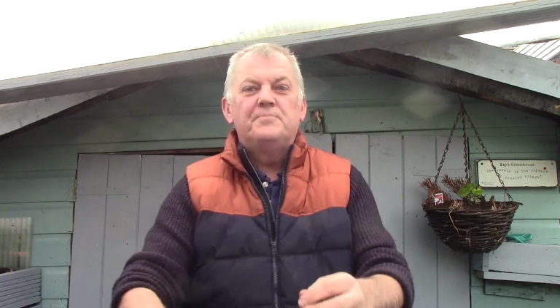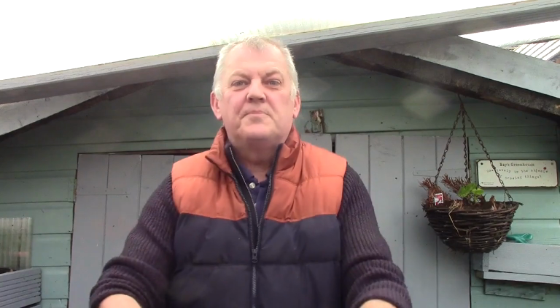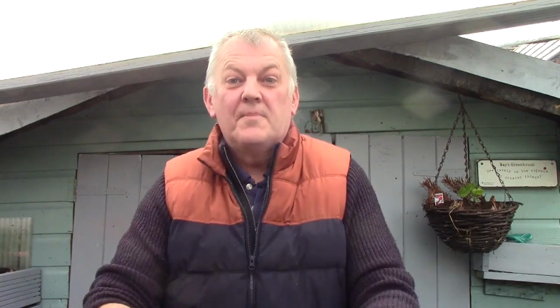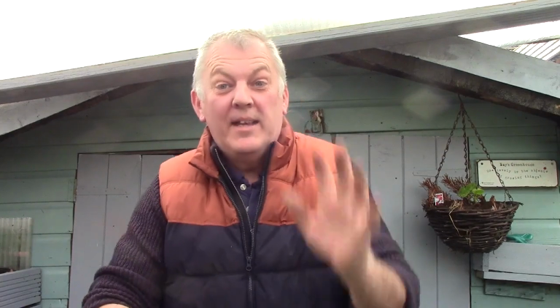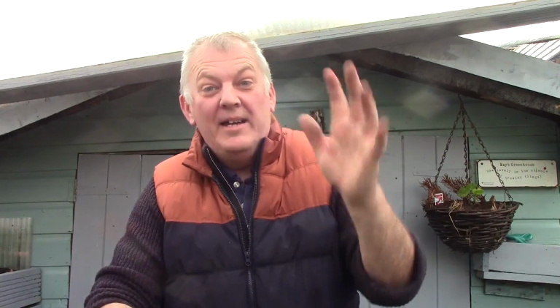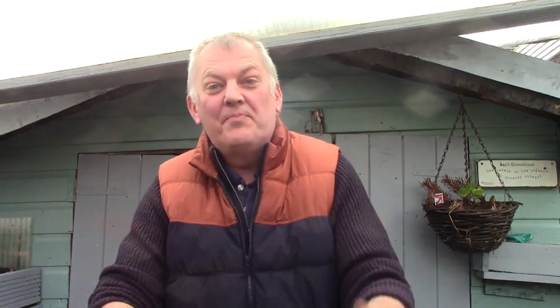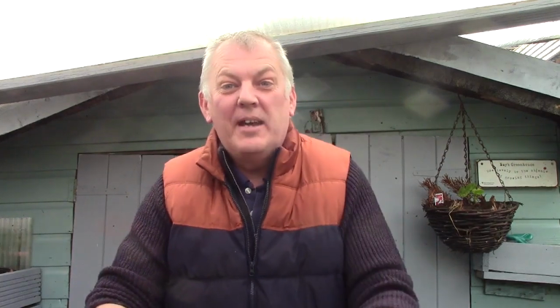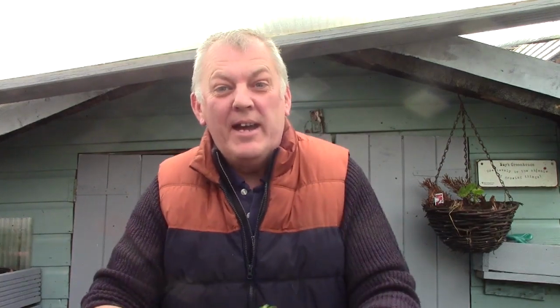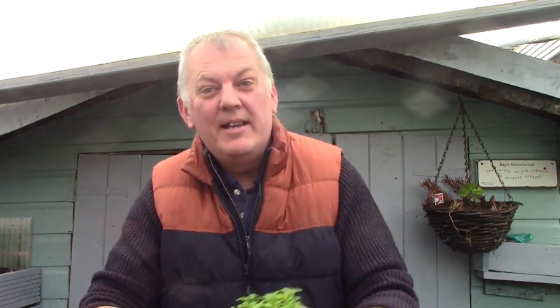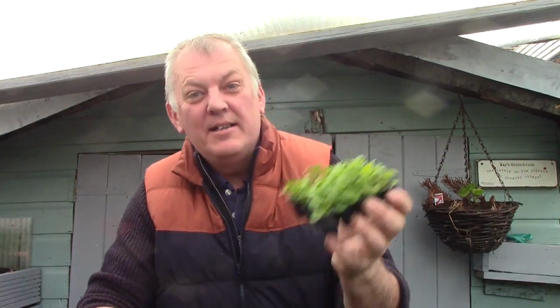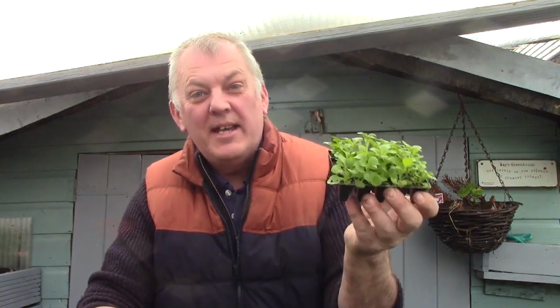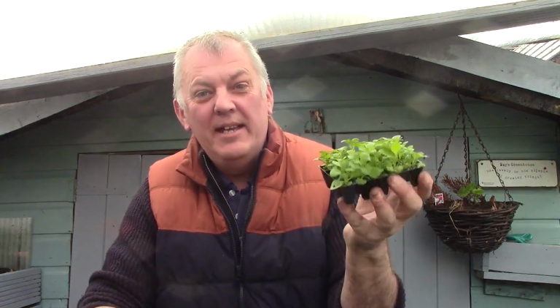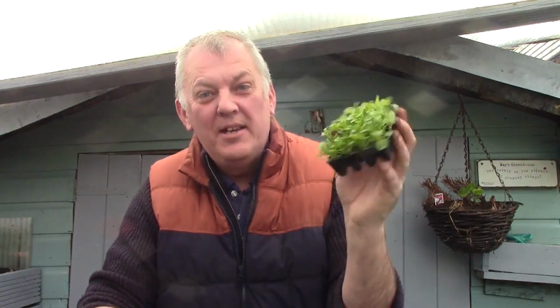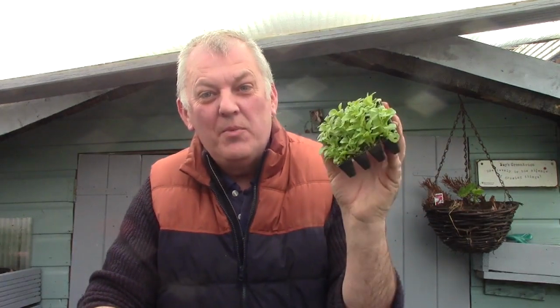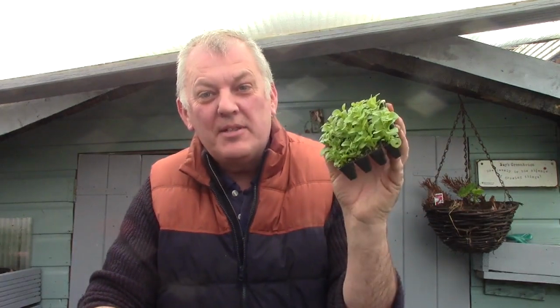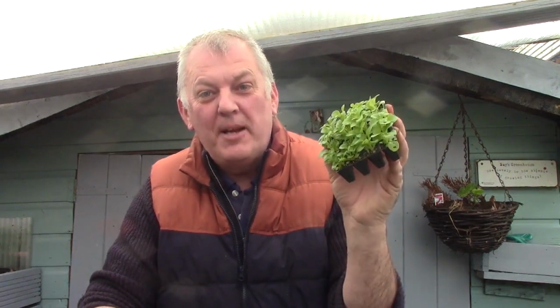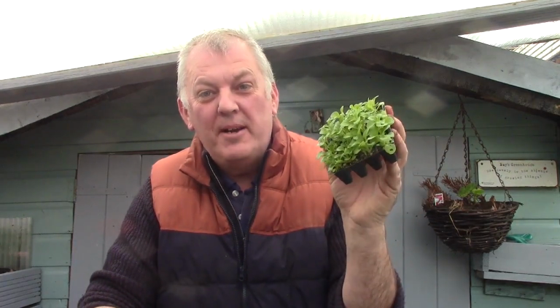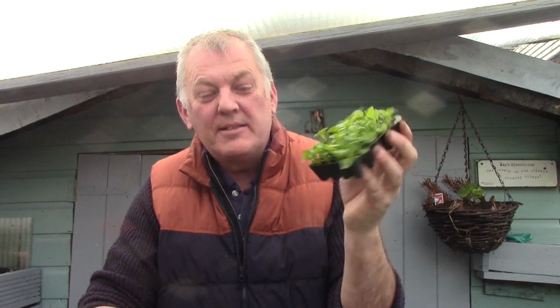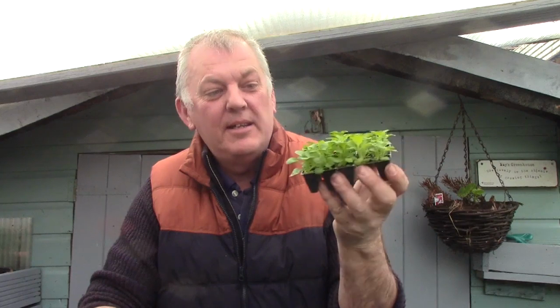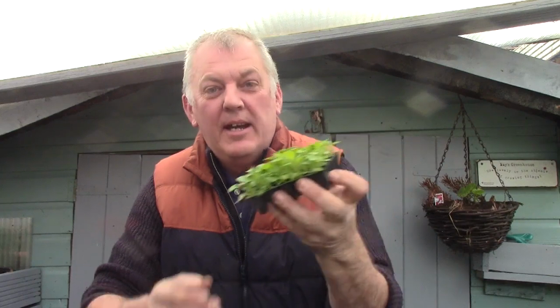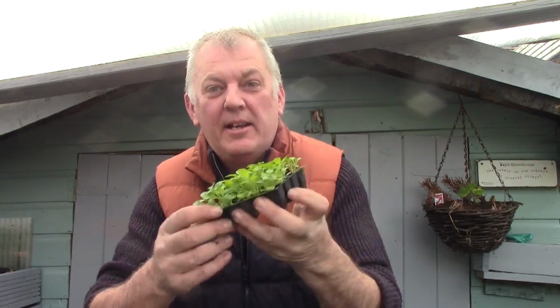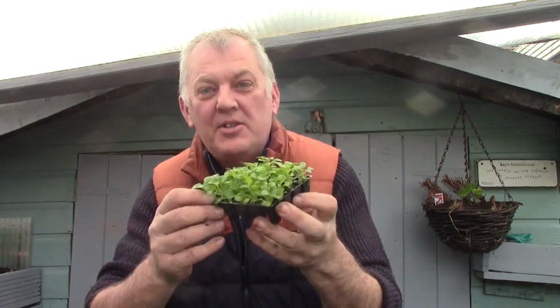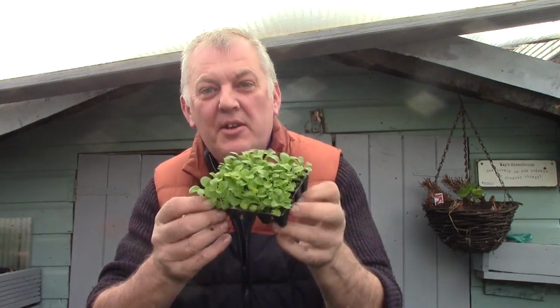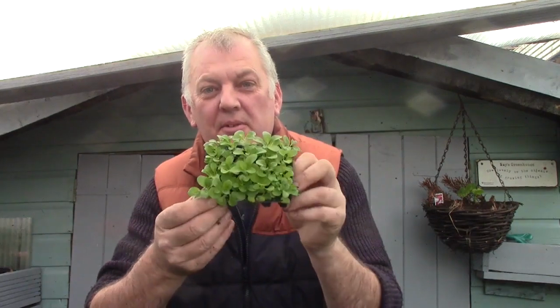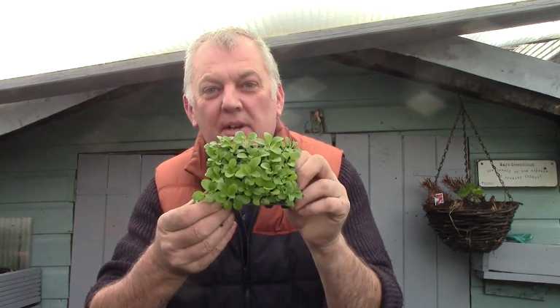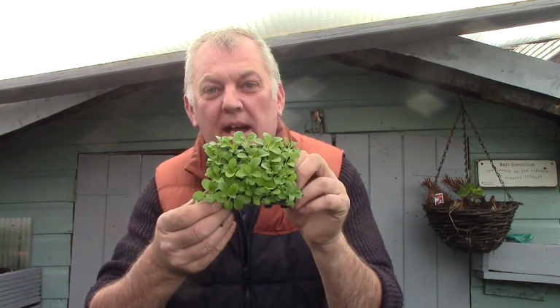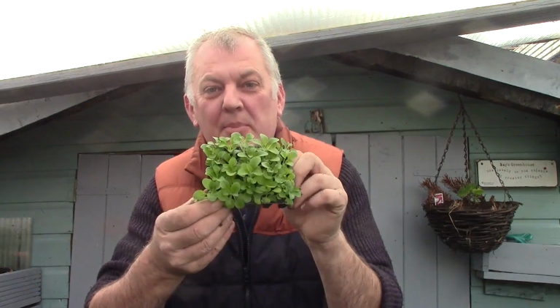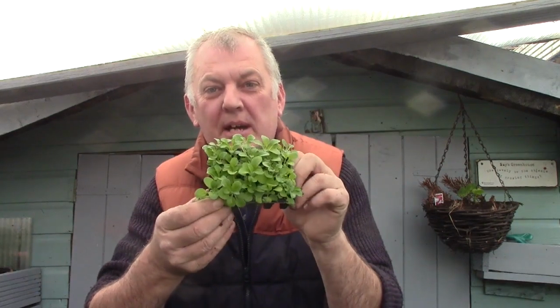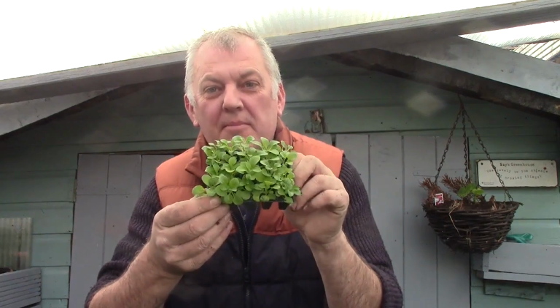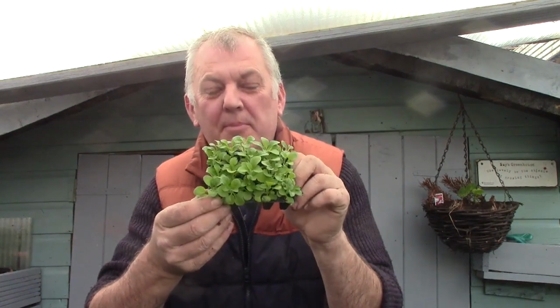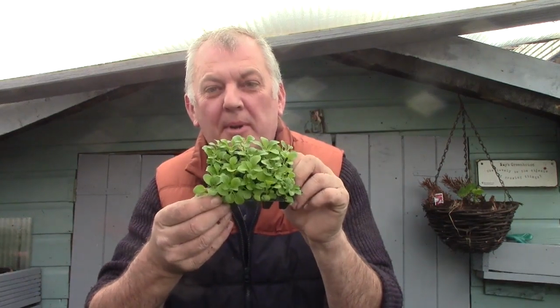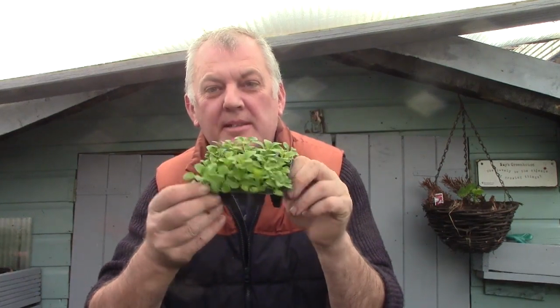Hi, I'm Ray. Today we've got some plug plants and I'm going to show you how we pot up the plug plants.